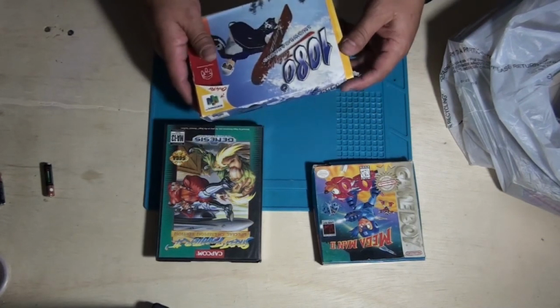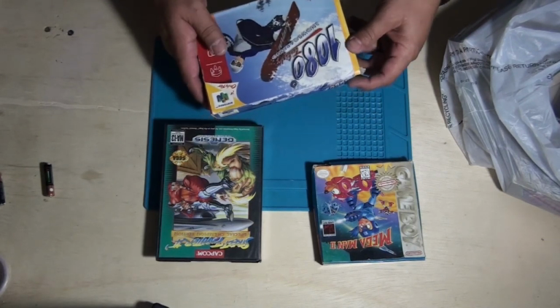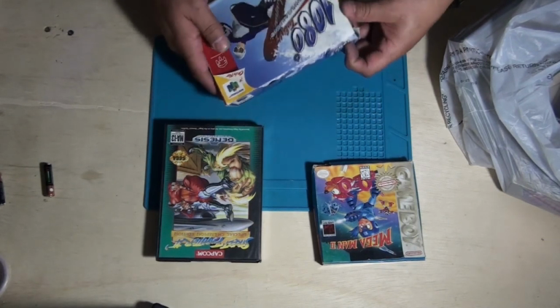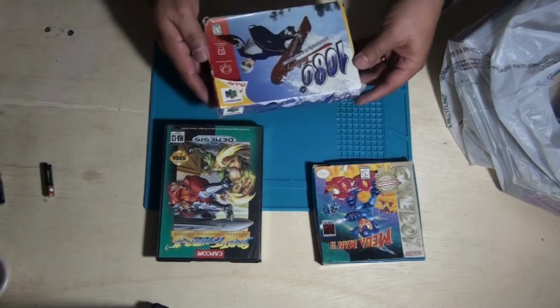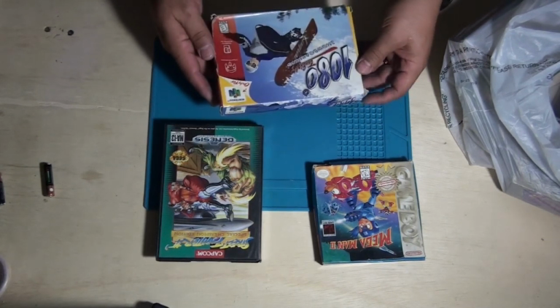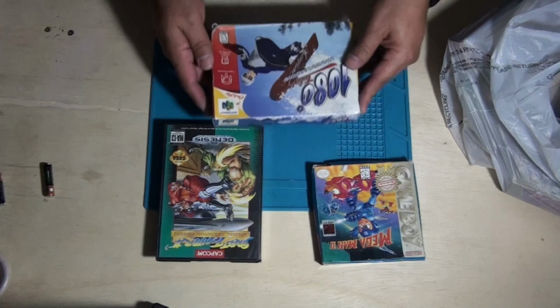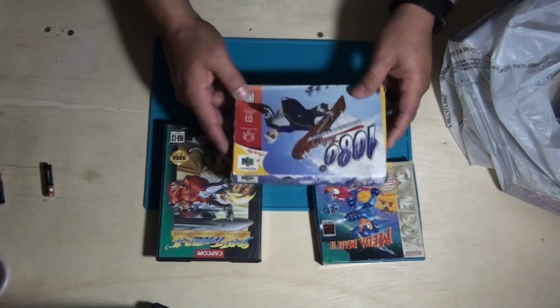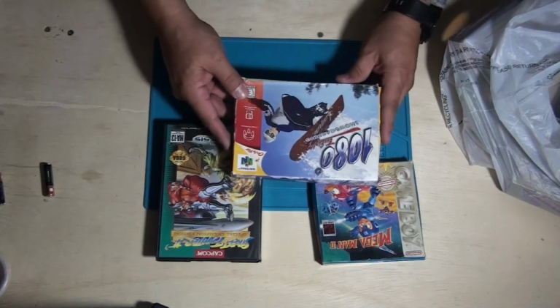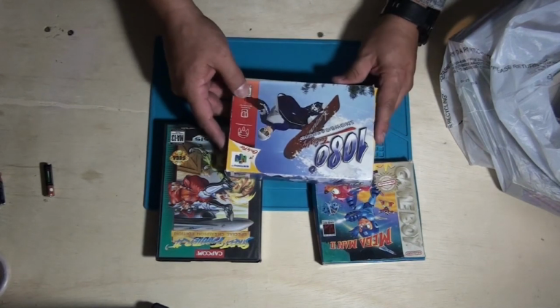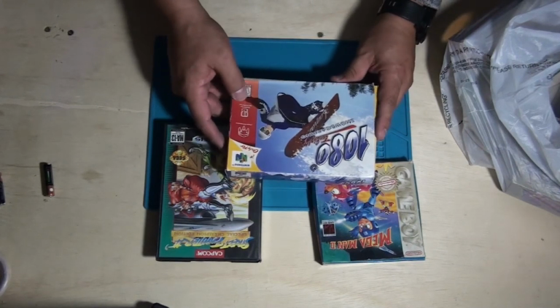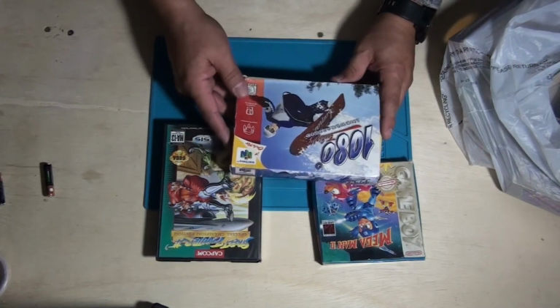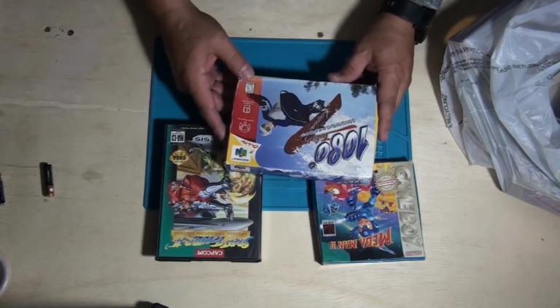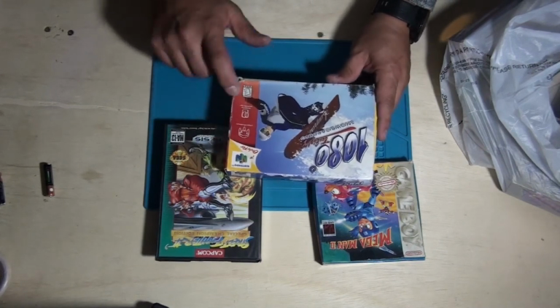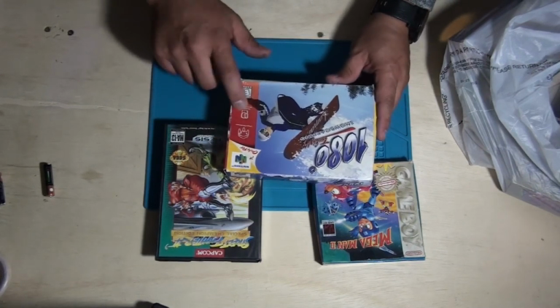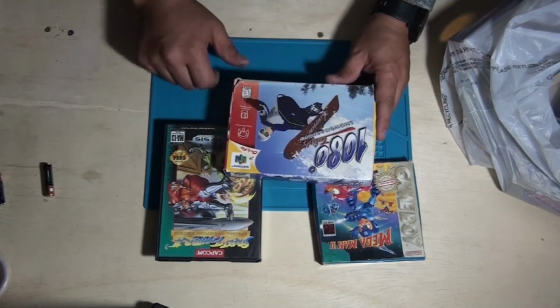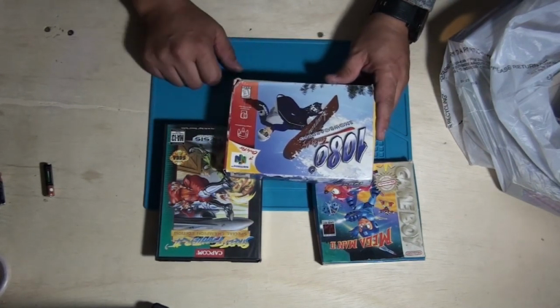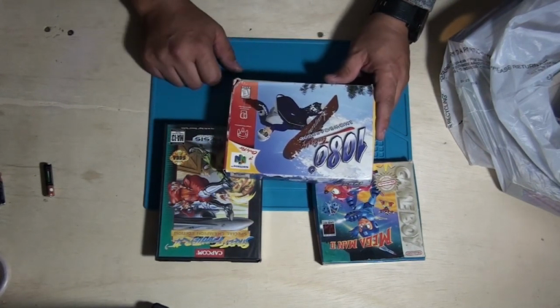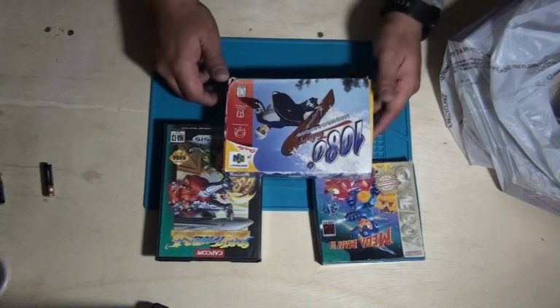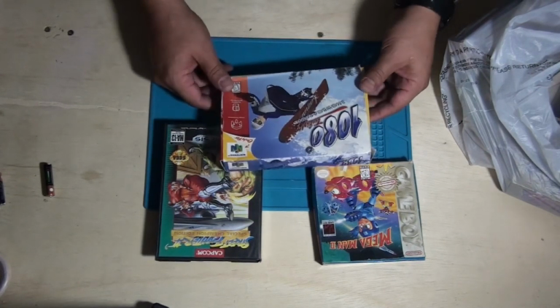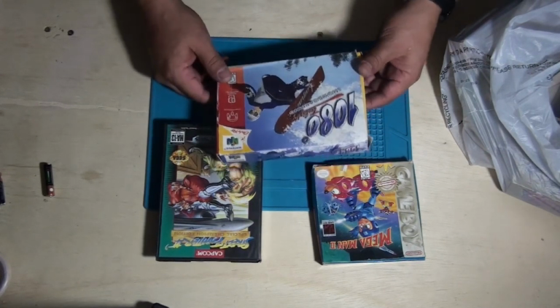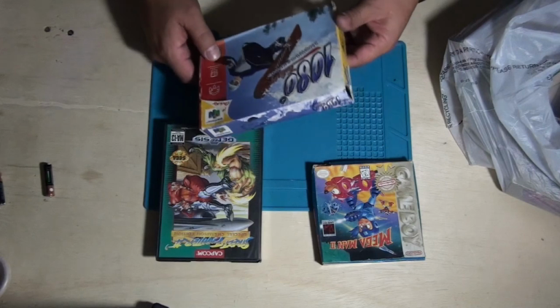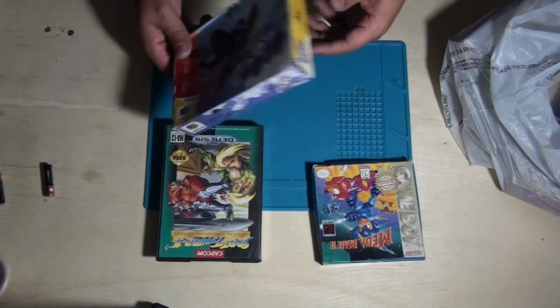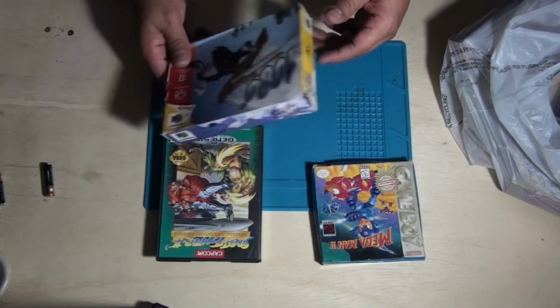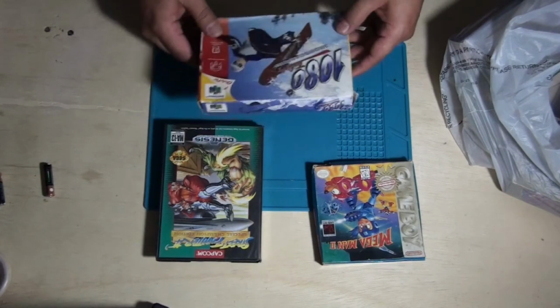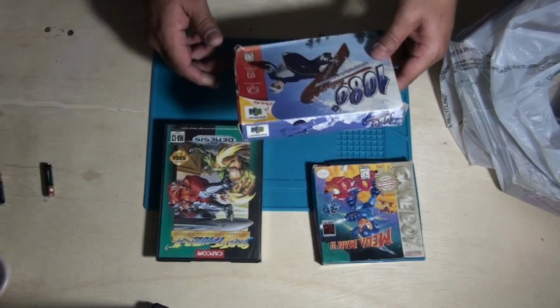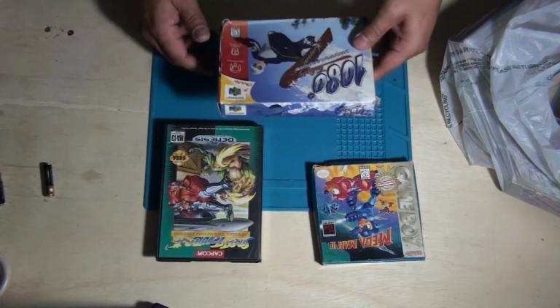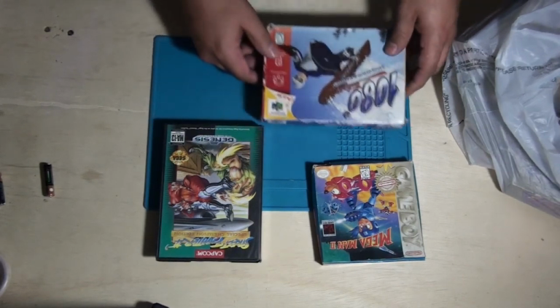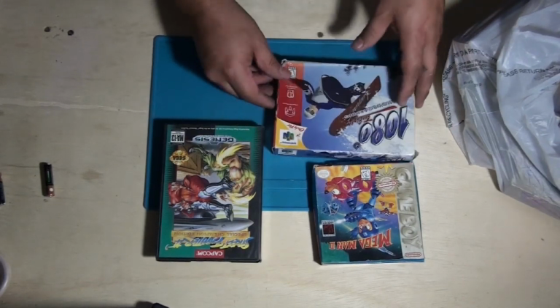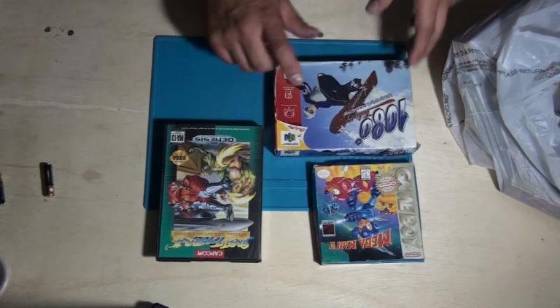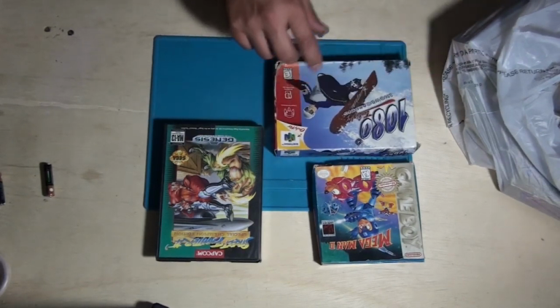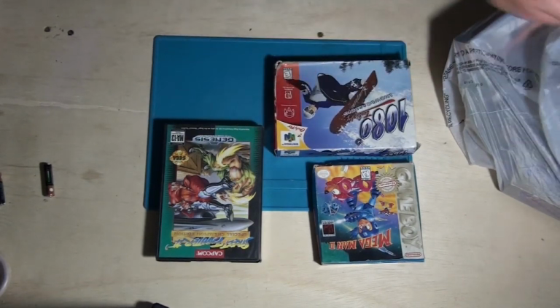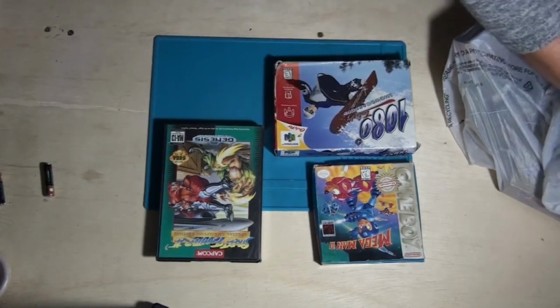As you can see, that is a rumble pack. I'm not sure if this game came with the rumble pack, but it's designed for the N64 rumble pack. So I'm going to assume that's what that attachment was on the controller.